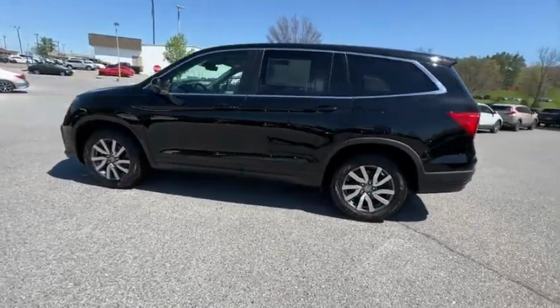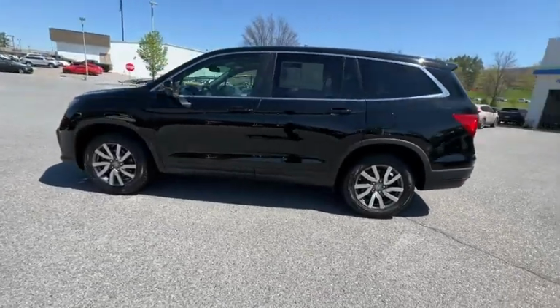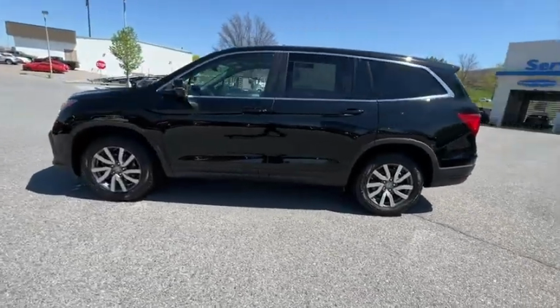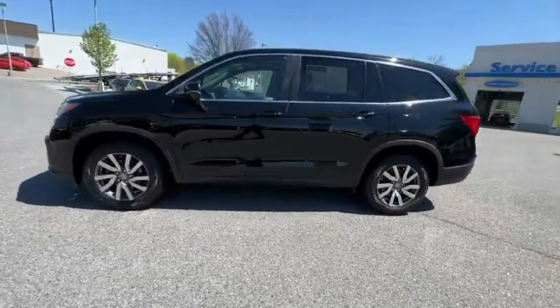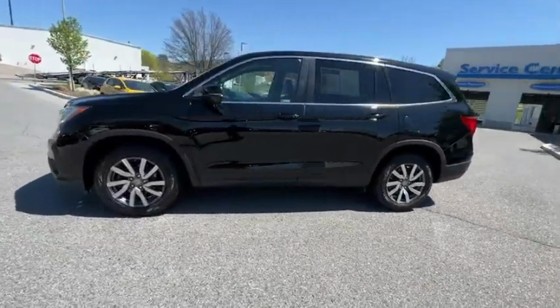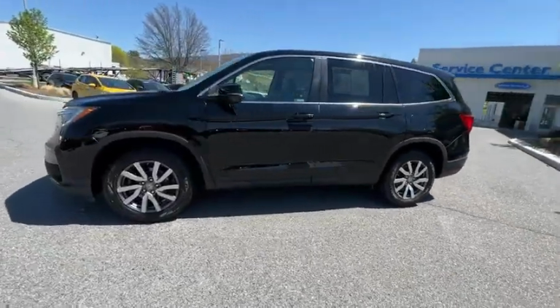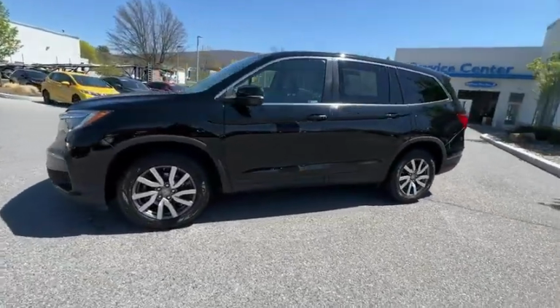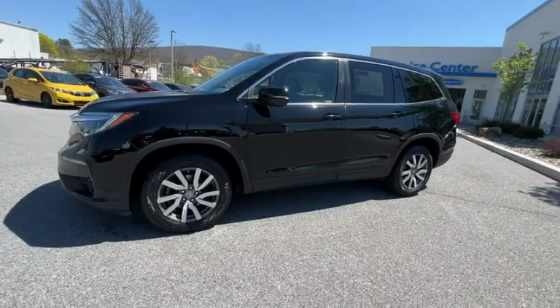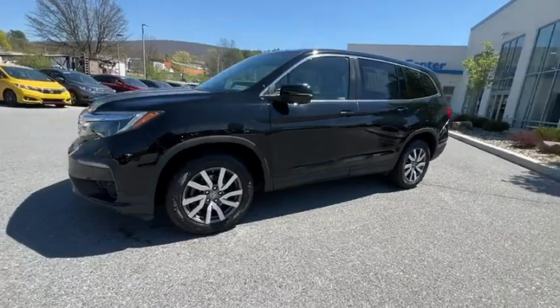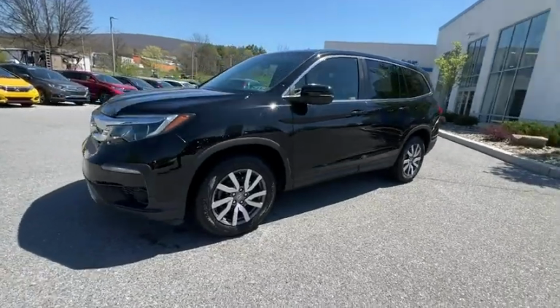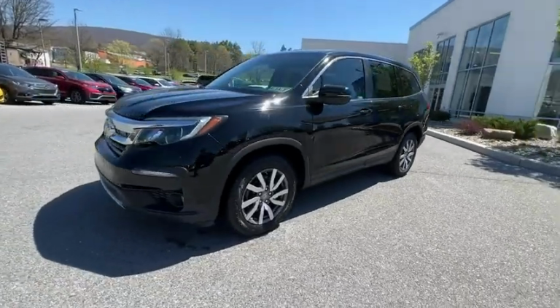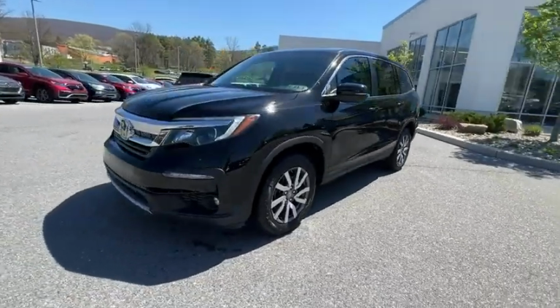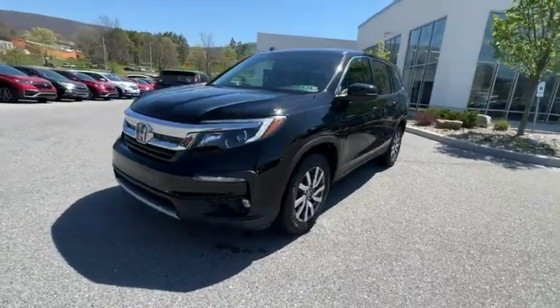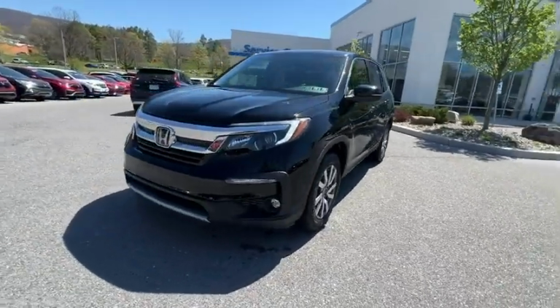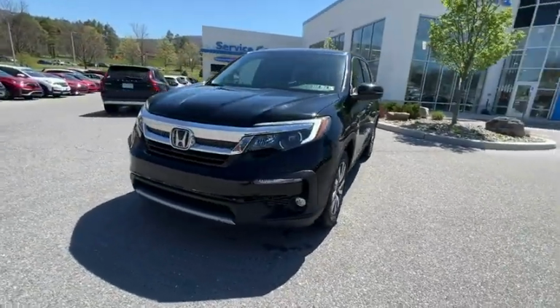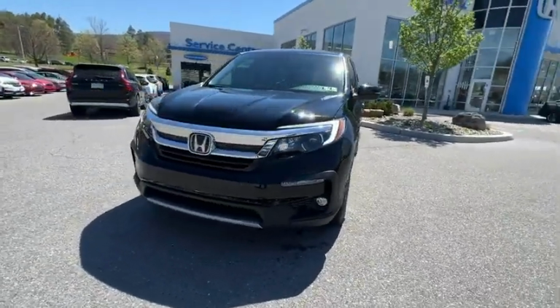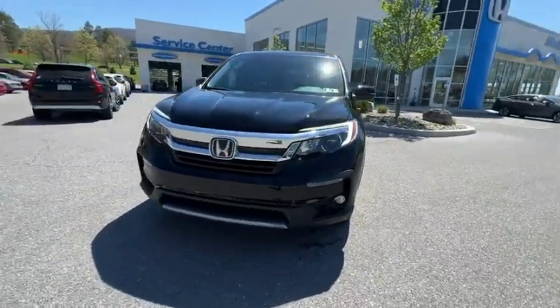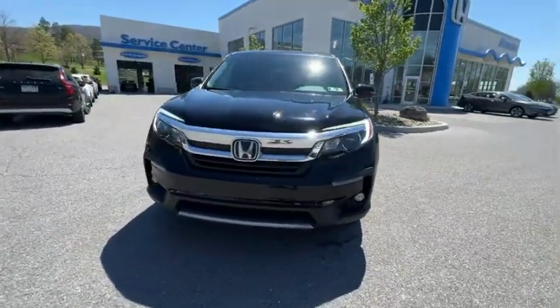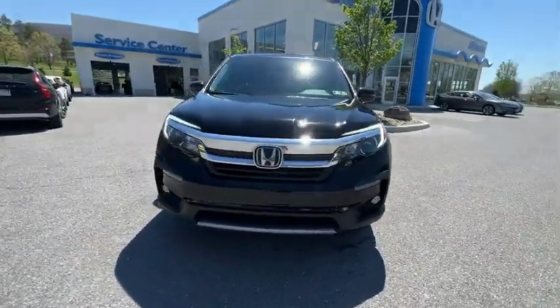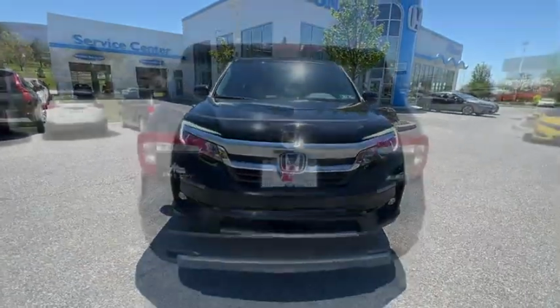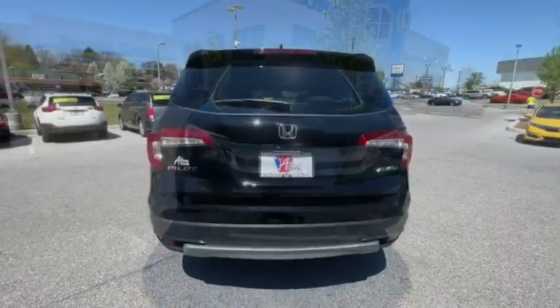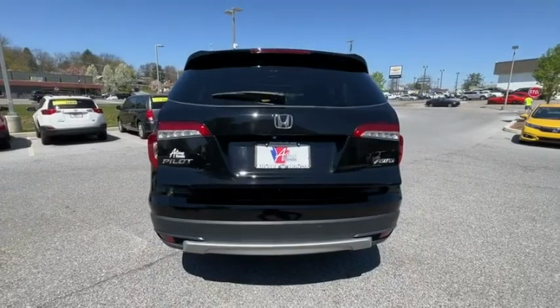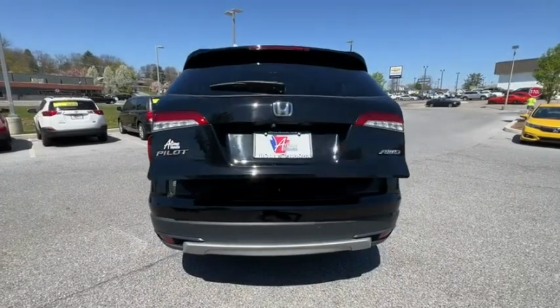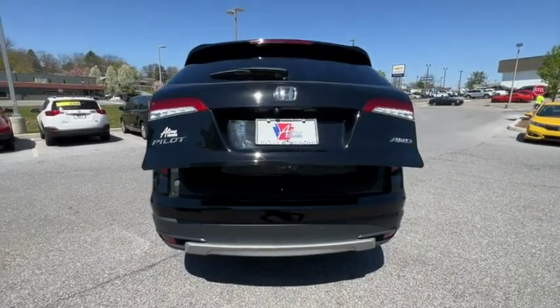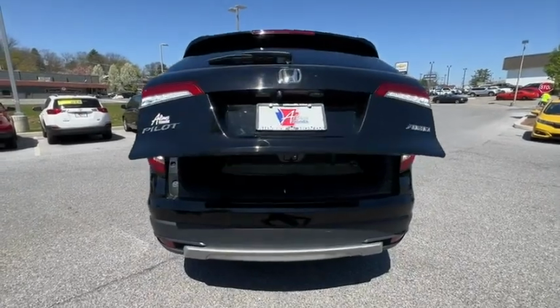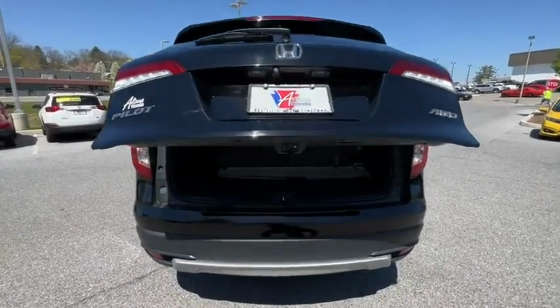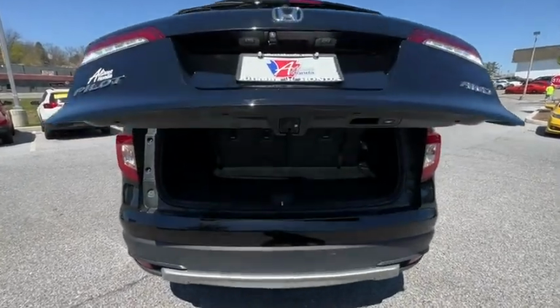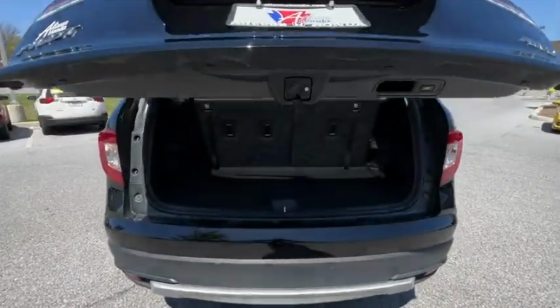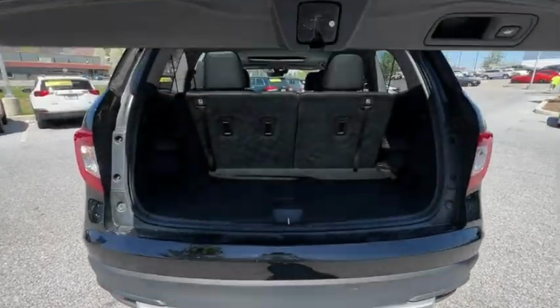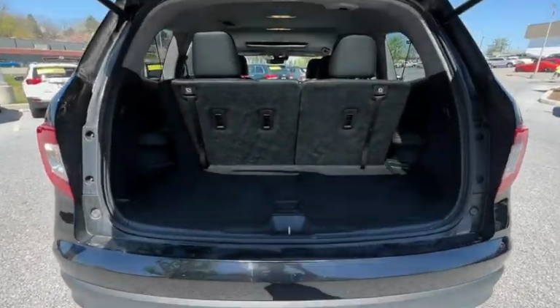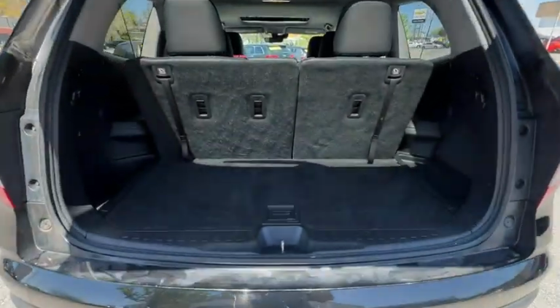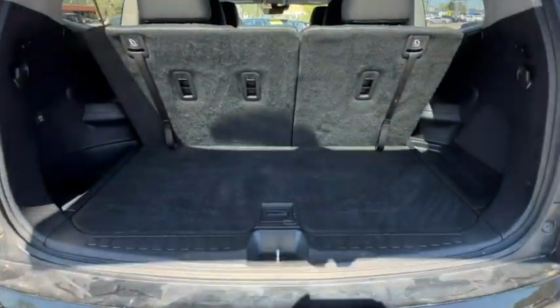Power passenger seat. Traction control. Power liftgate. Dual airbags. Alloy wheels. Power steering. Four wheel disc brakes. Power windows. Fog lights. Security system.